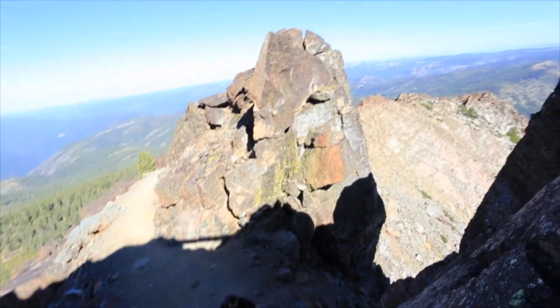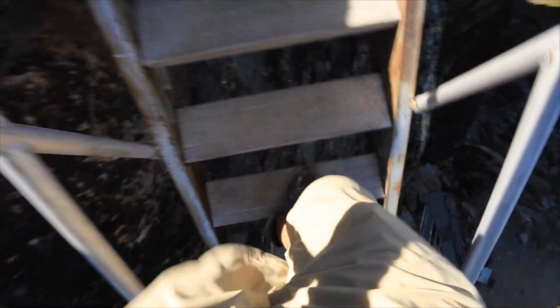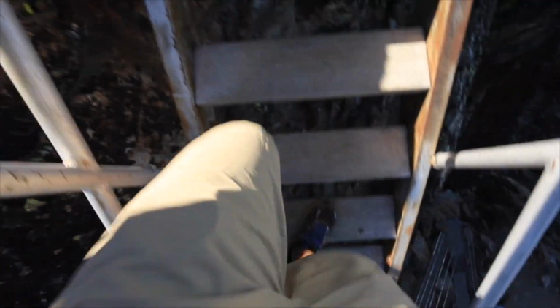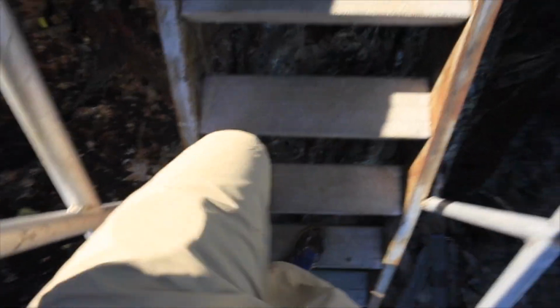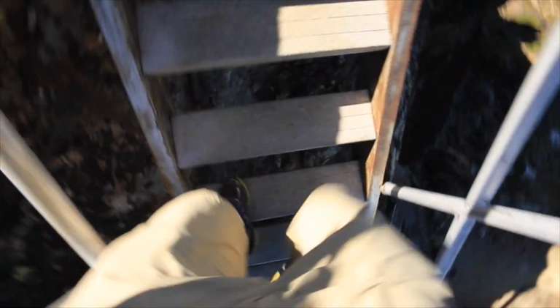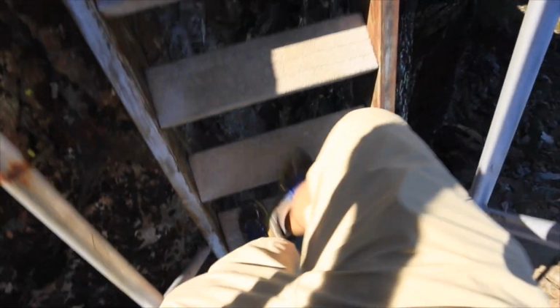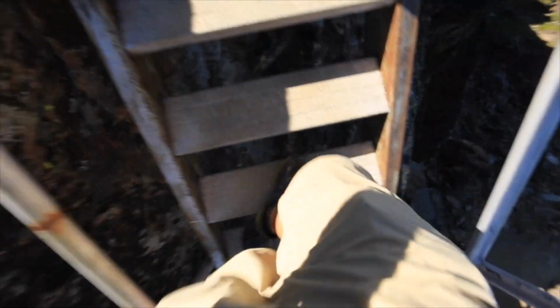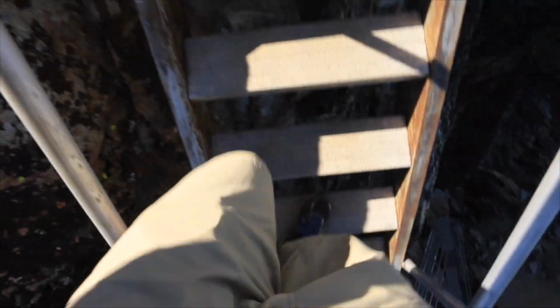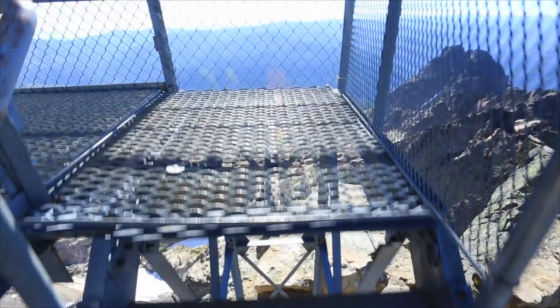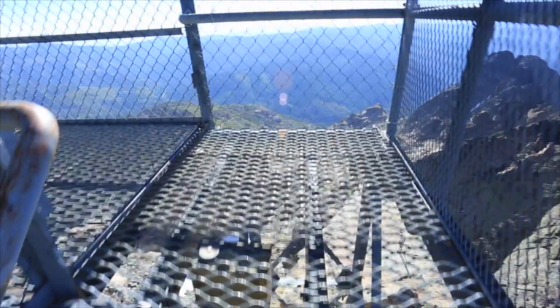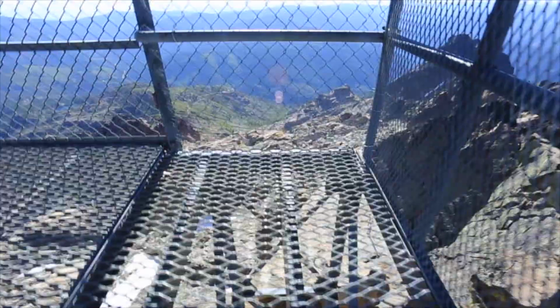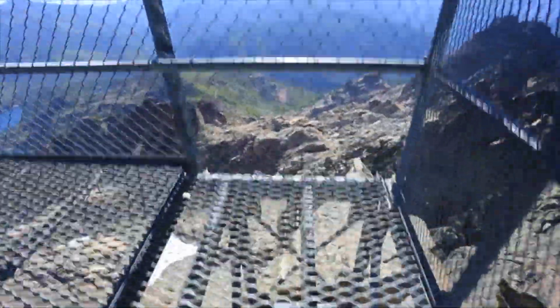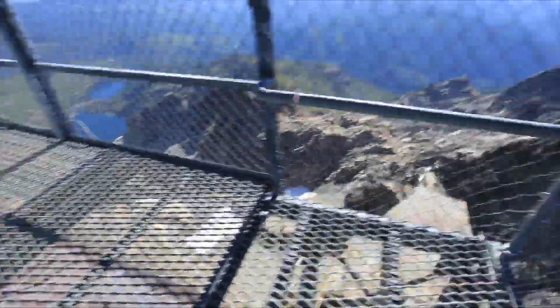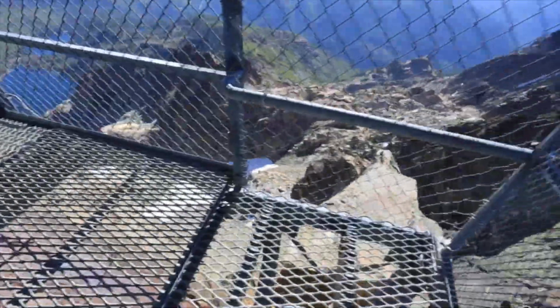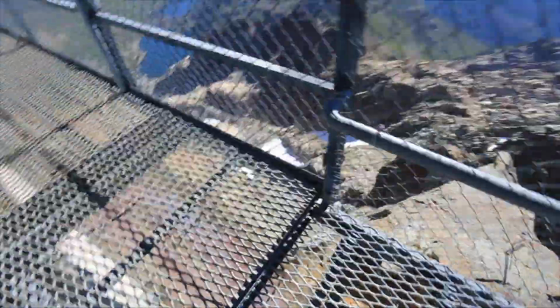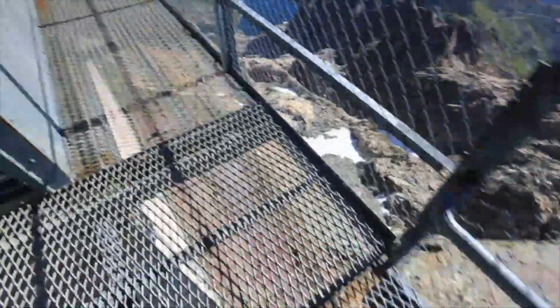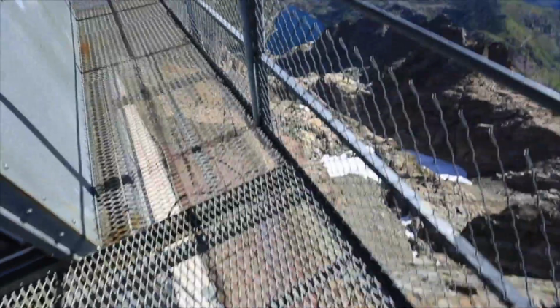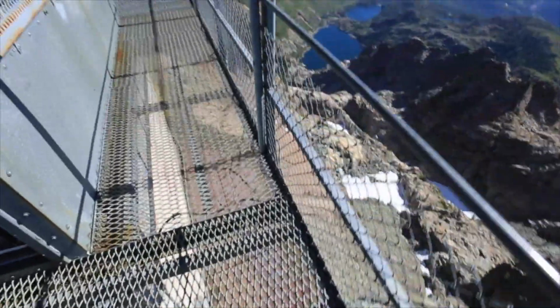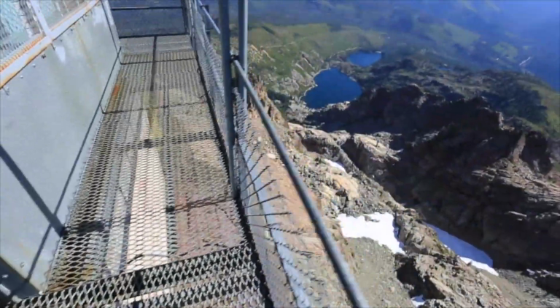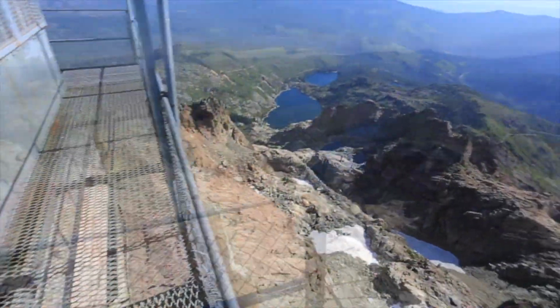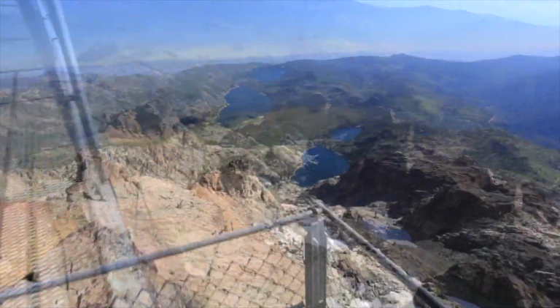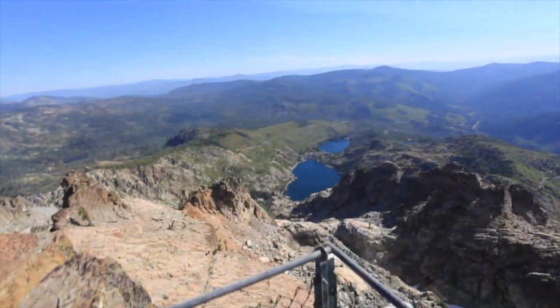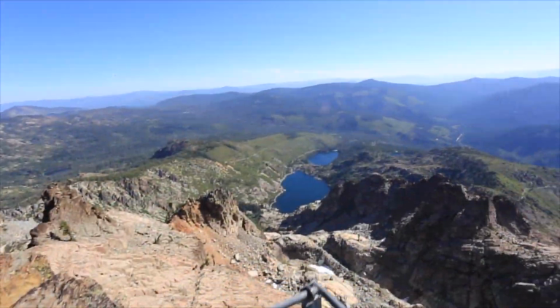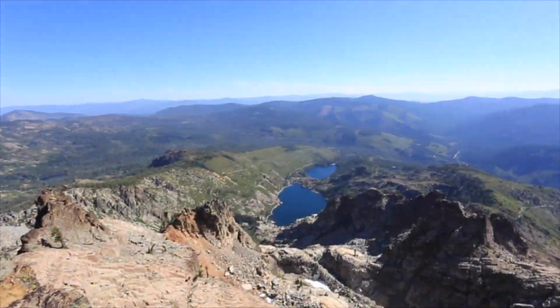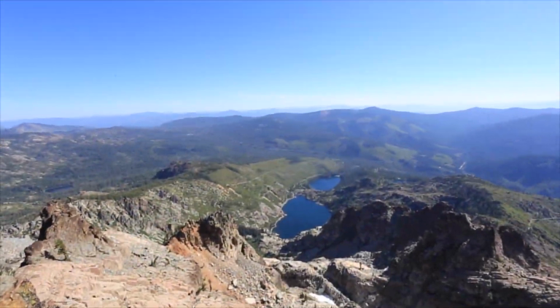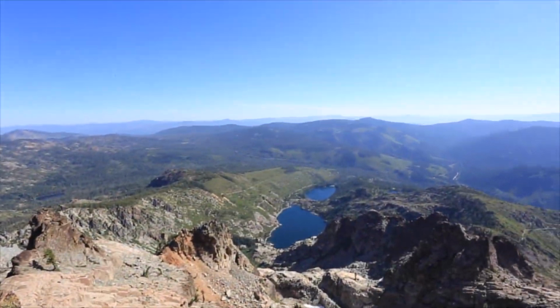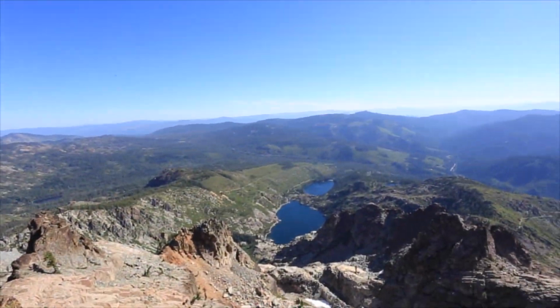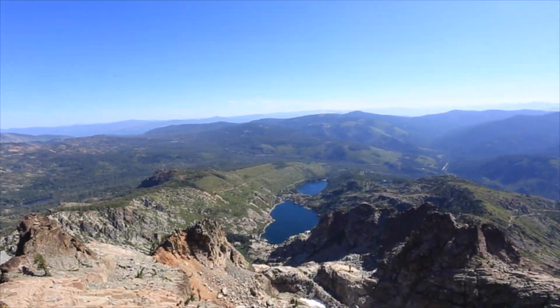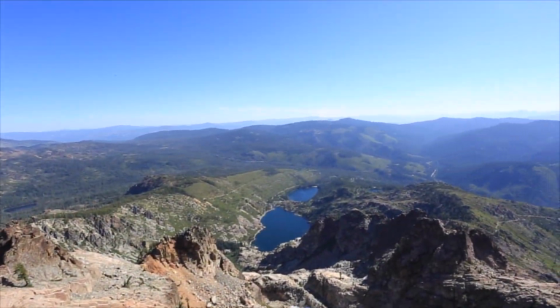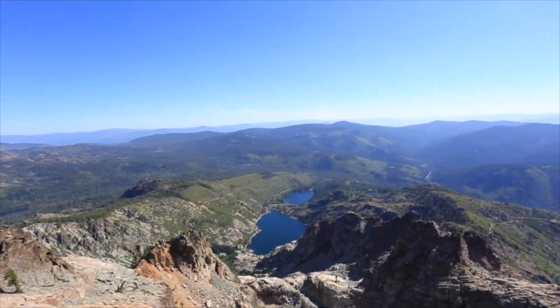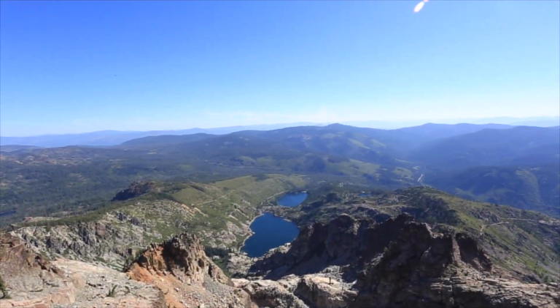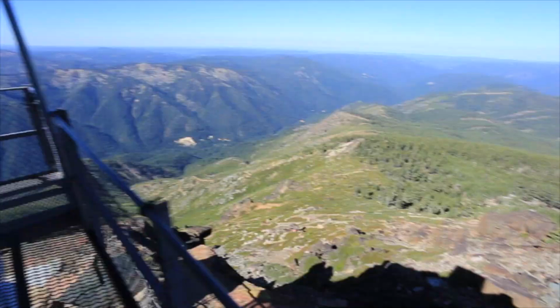When you conquer the stairs, you'll be able to see the lookout where you are treated with beautiful 360 degree views of the surrounding landscape, making your hike well worth it.